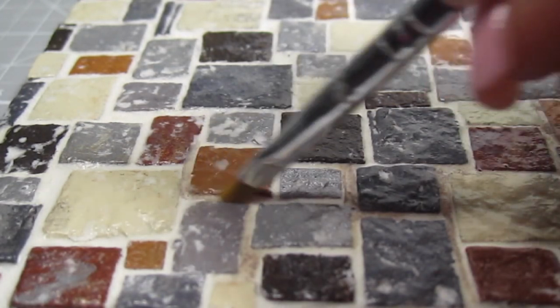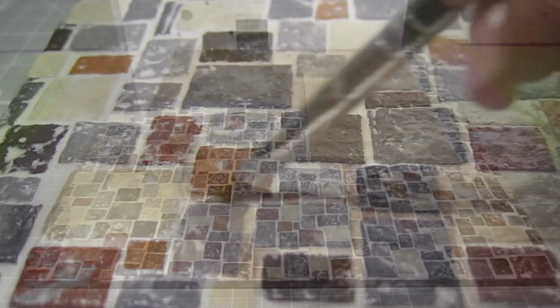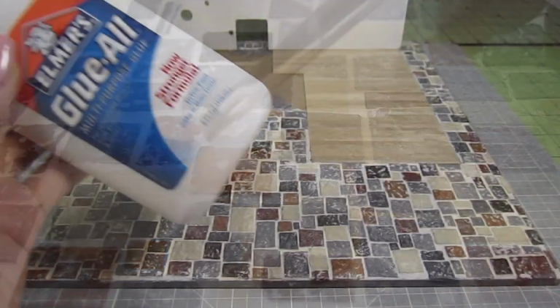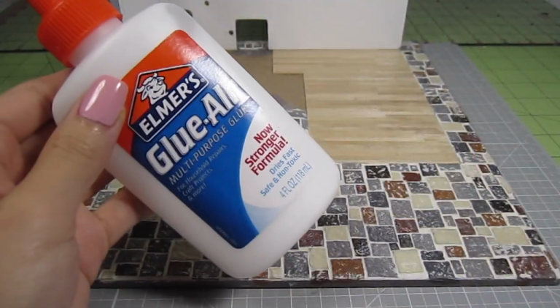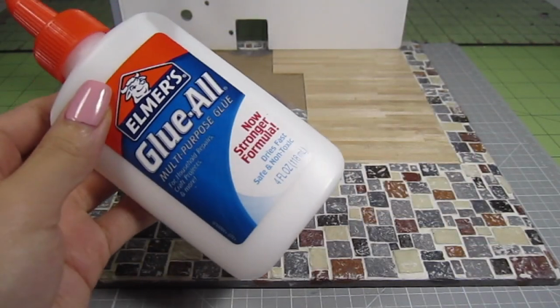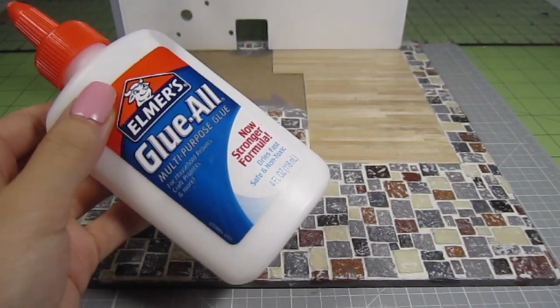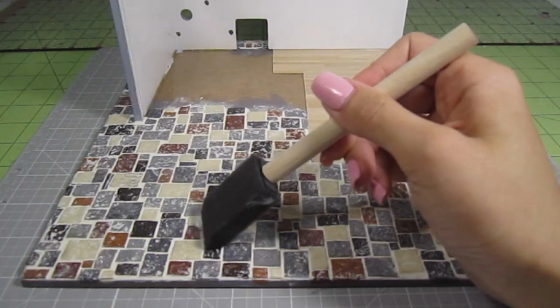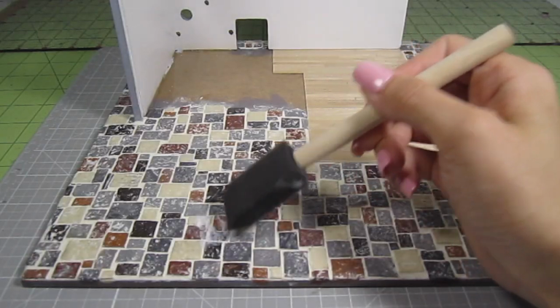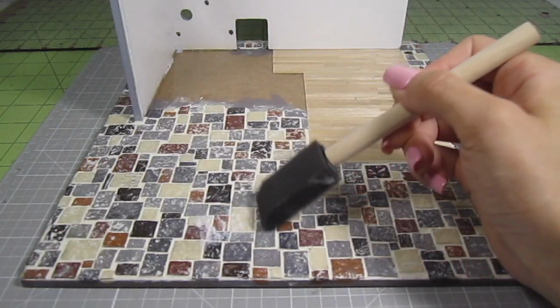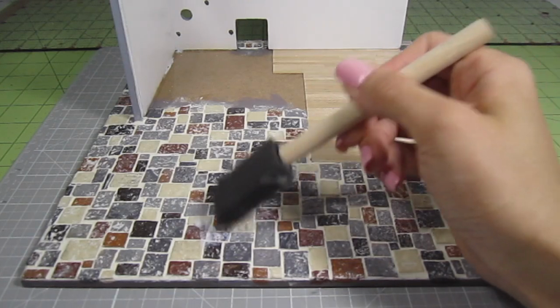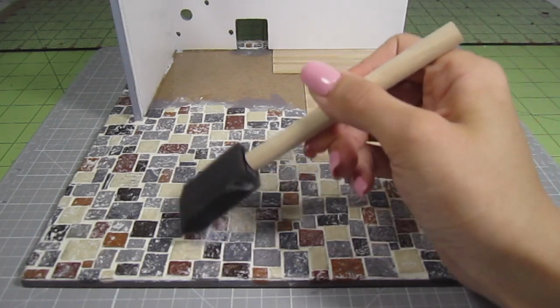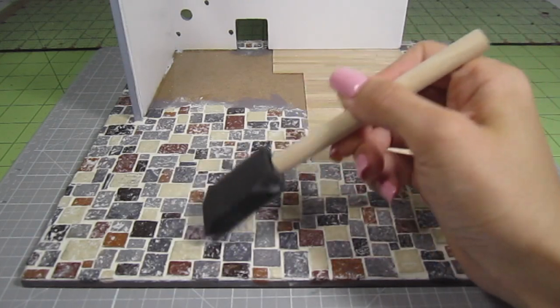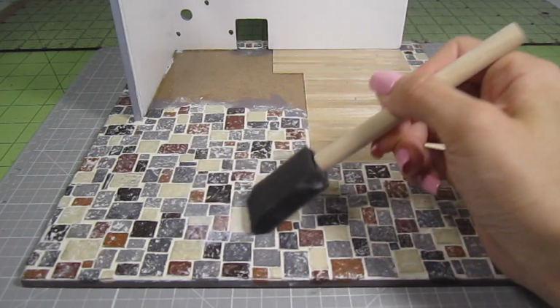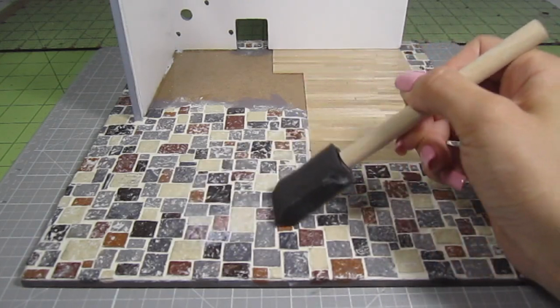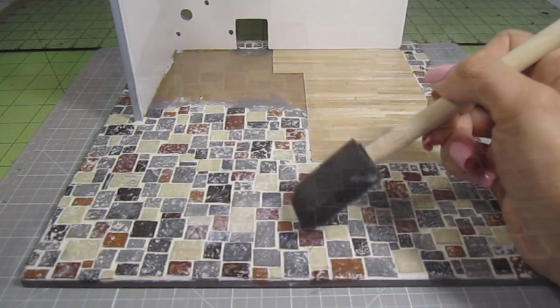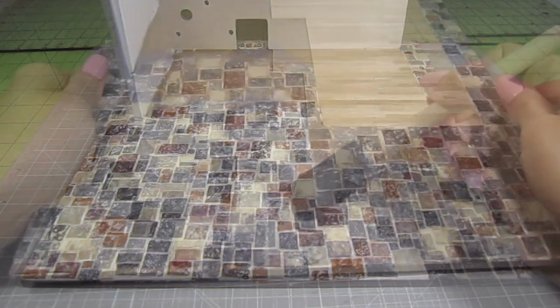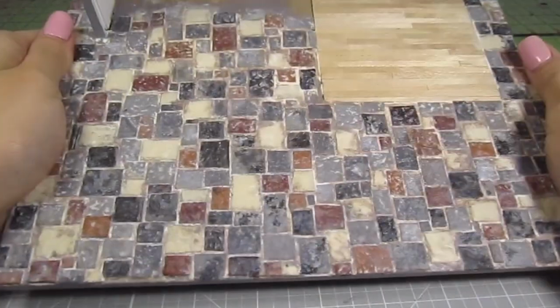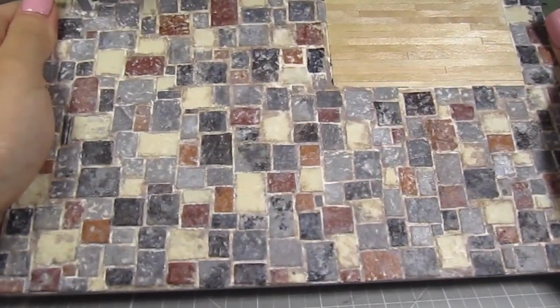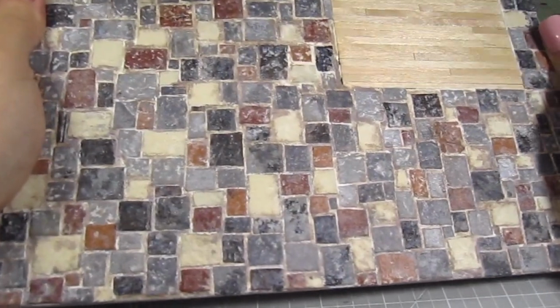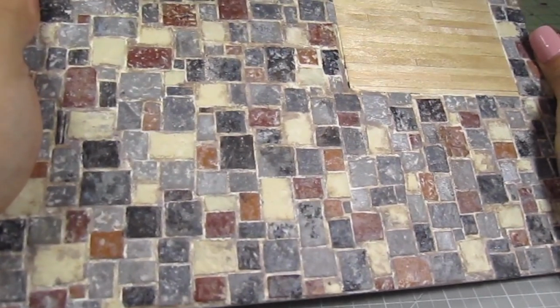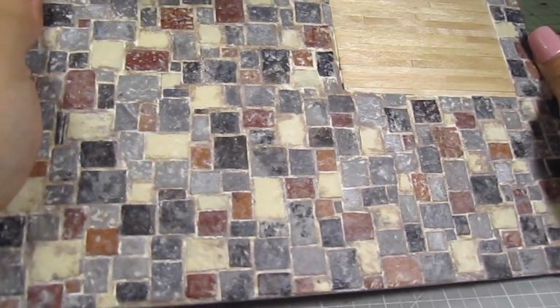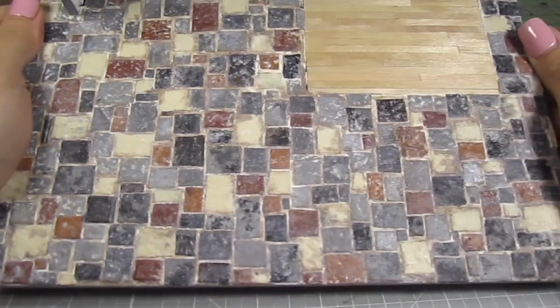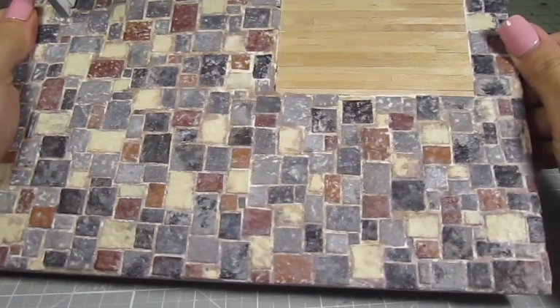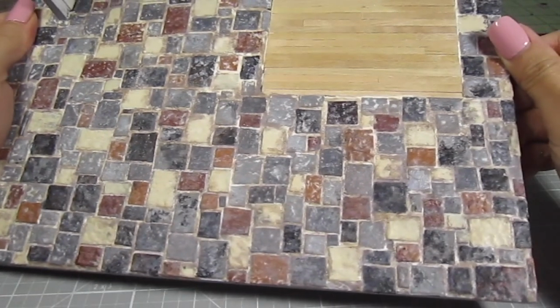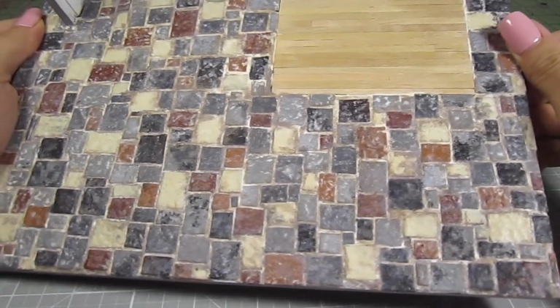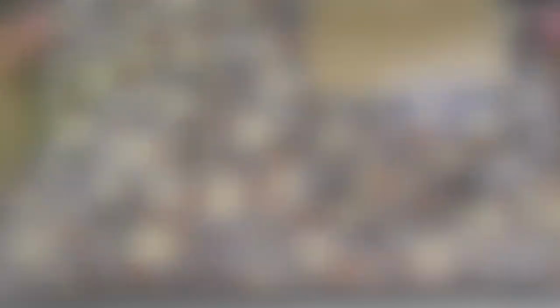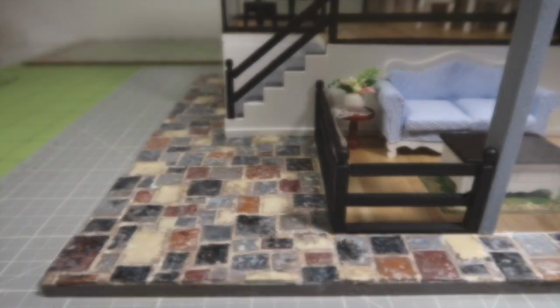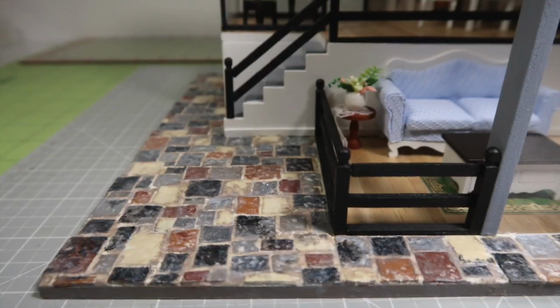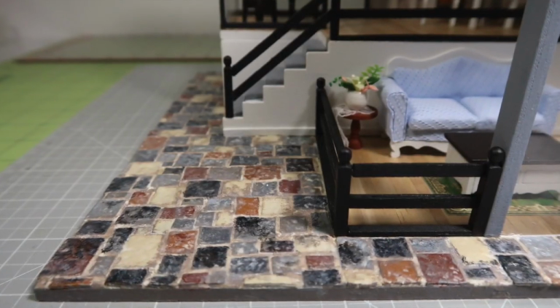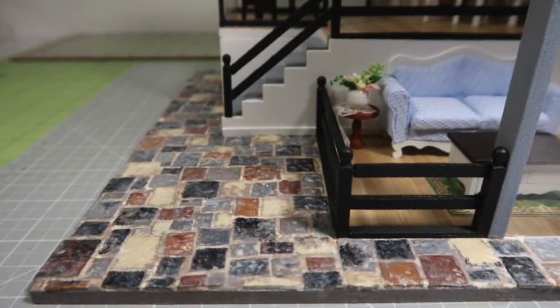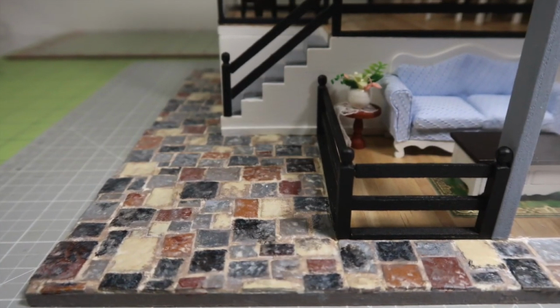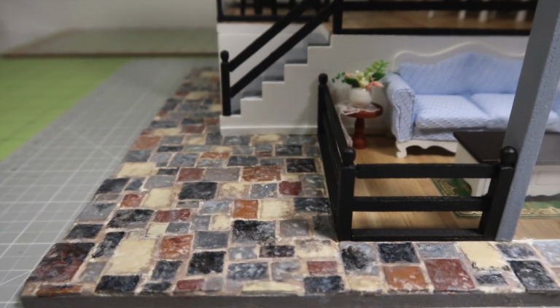Then all you need to do is seal the grout so it doesn't crumble or crack off. I'm using regular PVA glue again for that job. Wait for that to dry and you're all done. This process is so easy and the result is gorgeous. The pavement is part of a dollhouse kit I'm building and I can't wait to show you the finished house very soon.